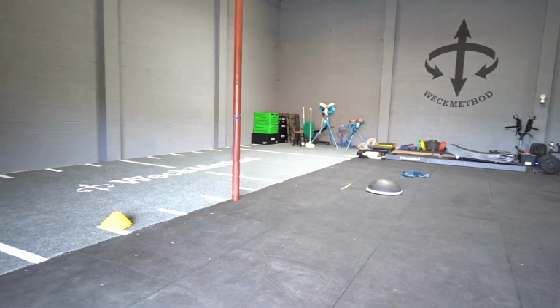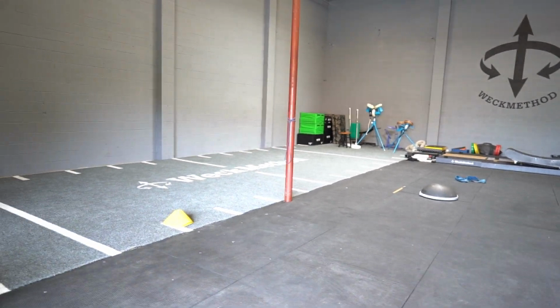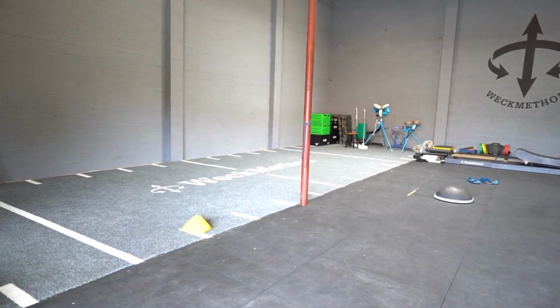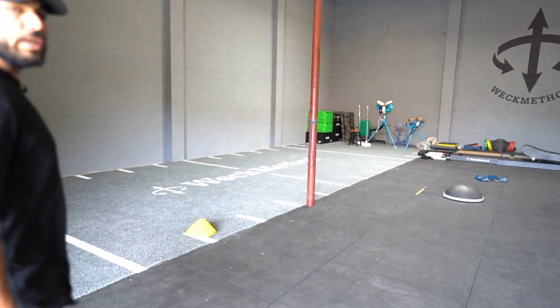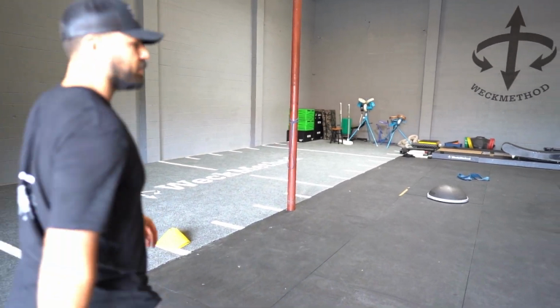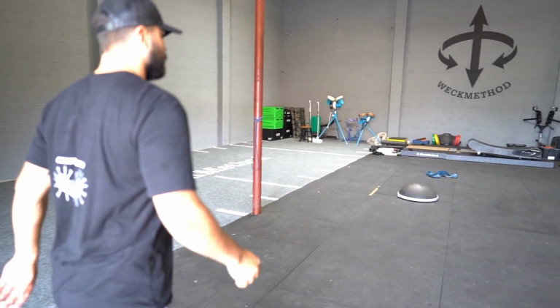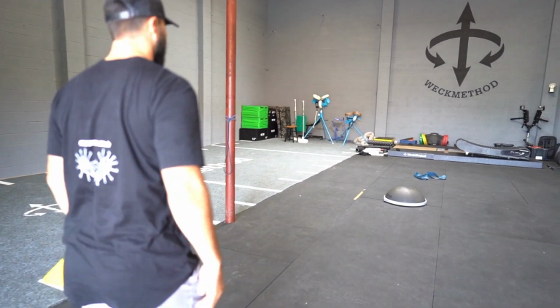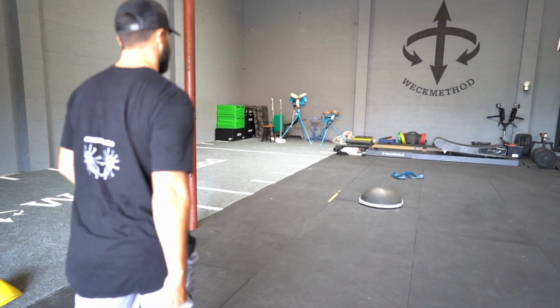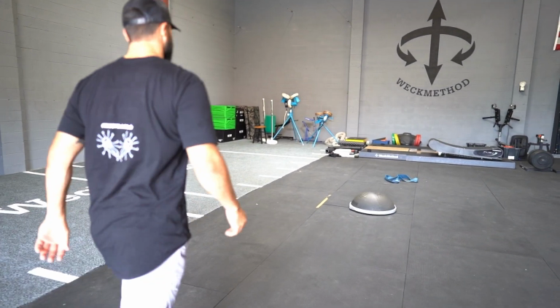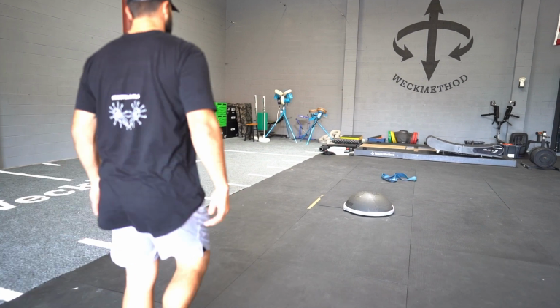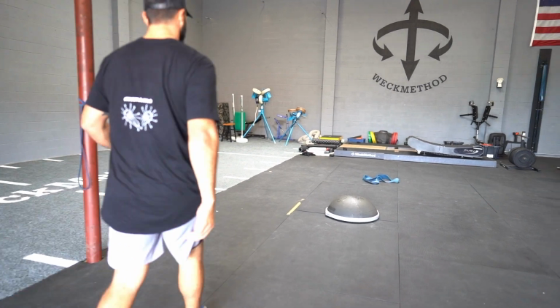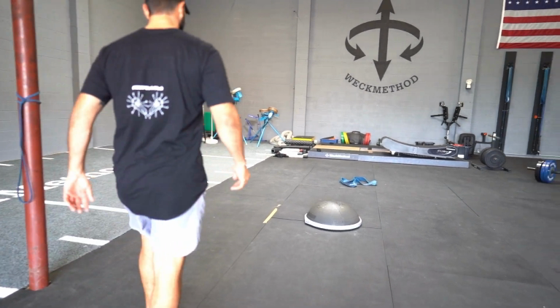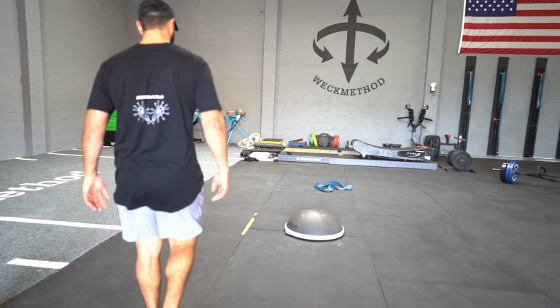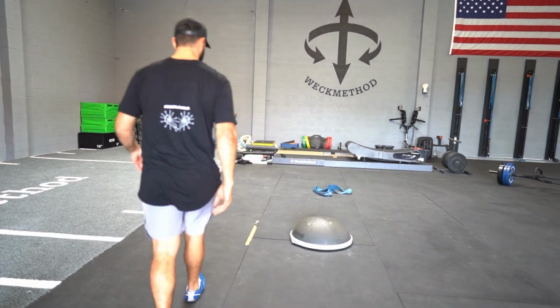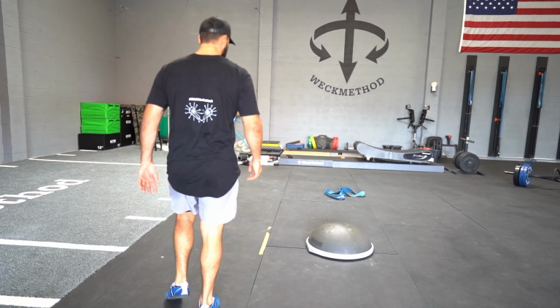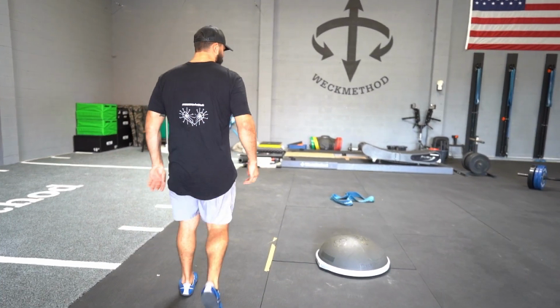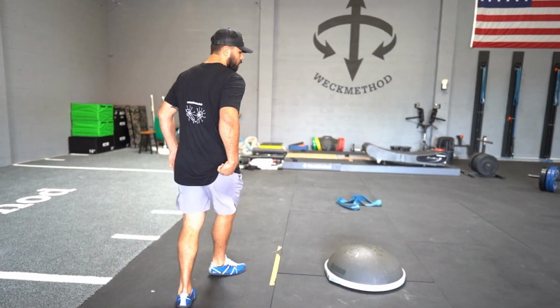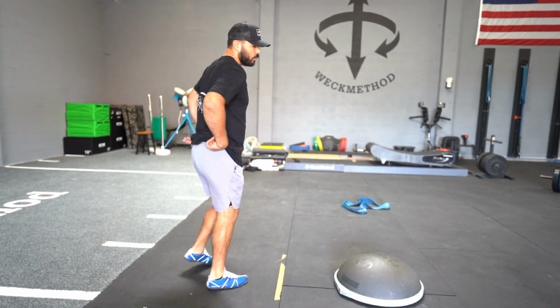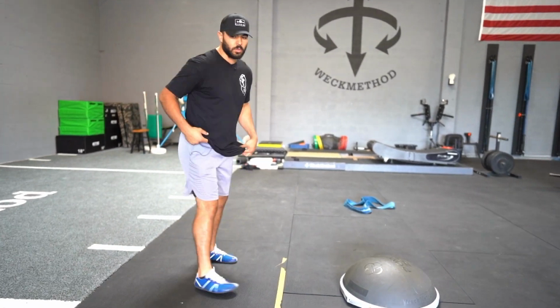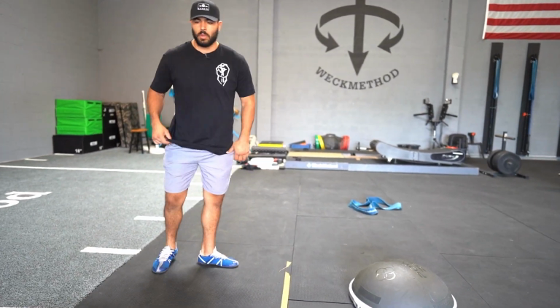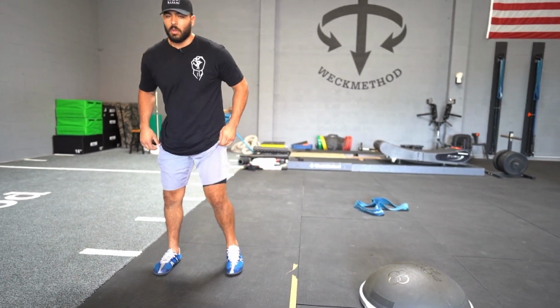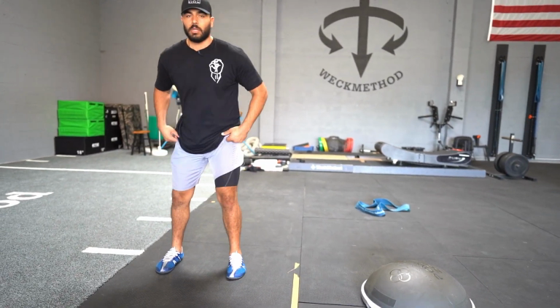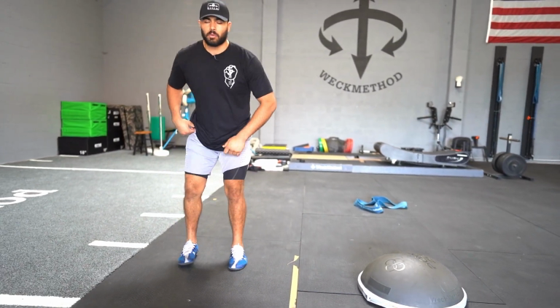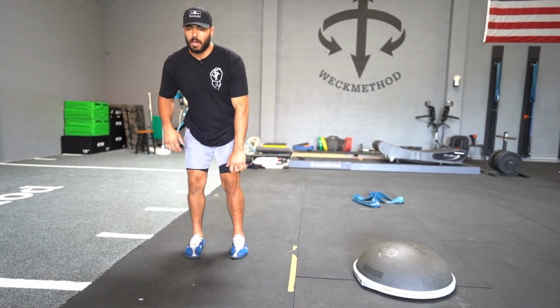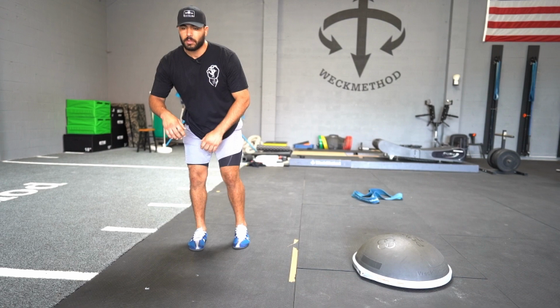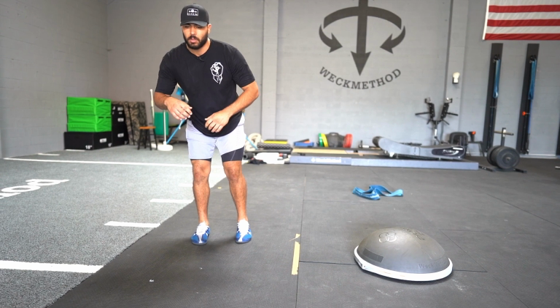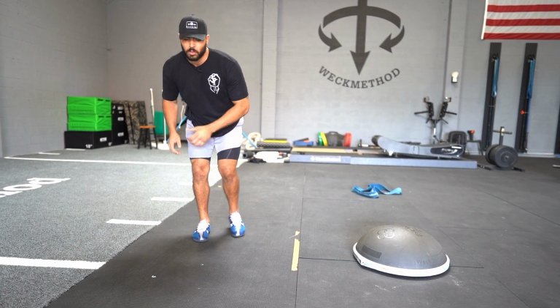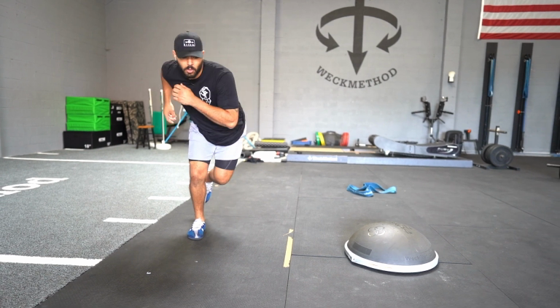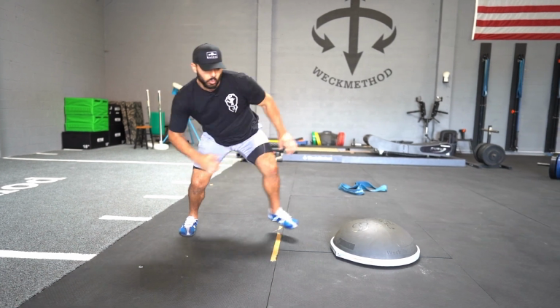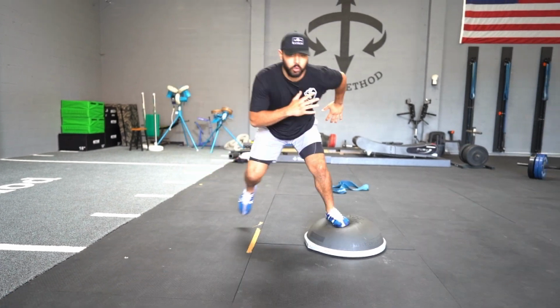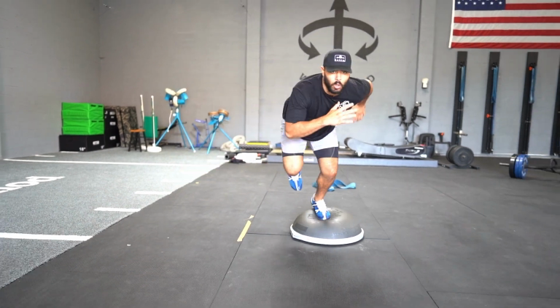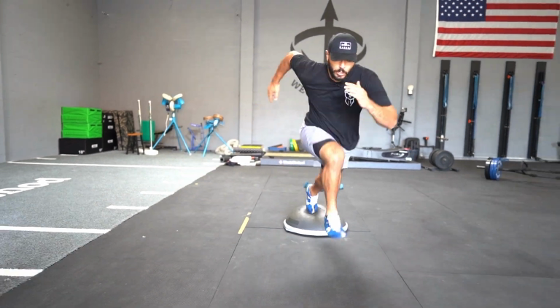I'm going to go one more on the other side. Lateral bound, and I go.